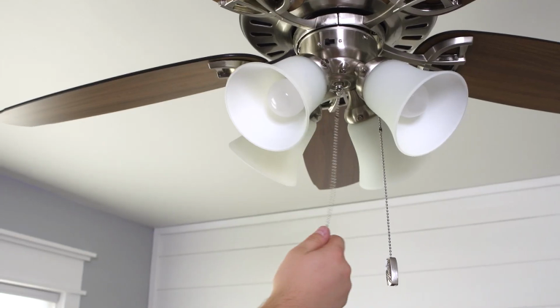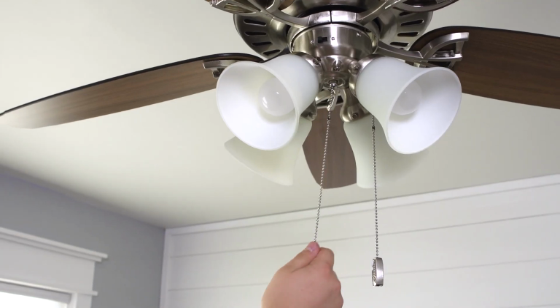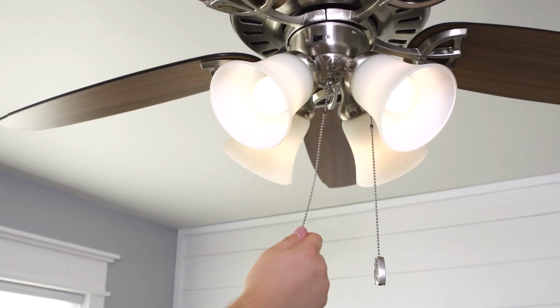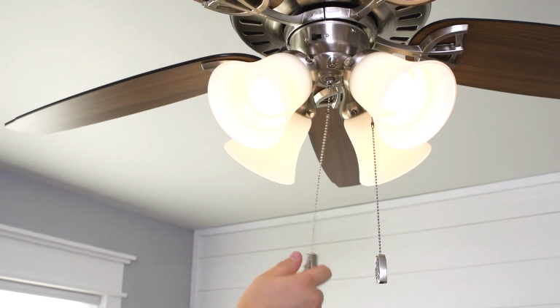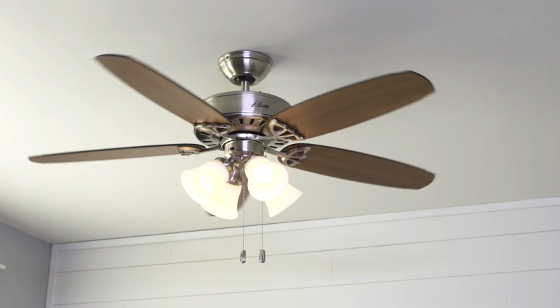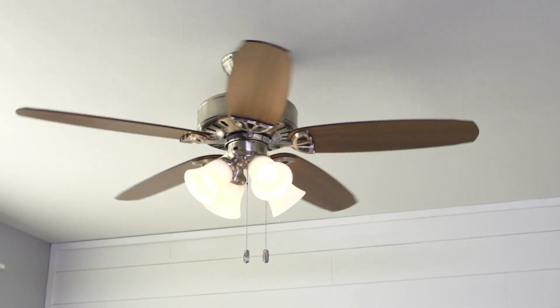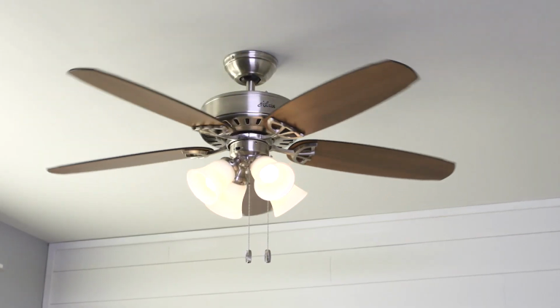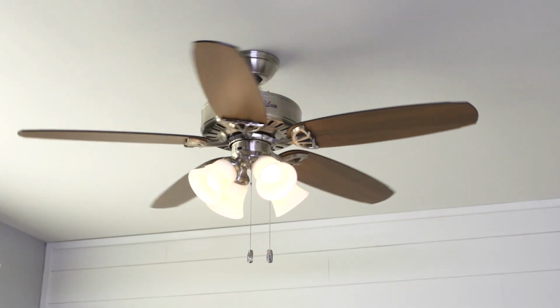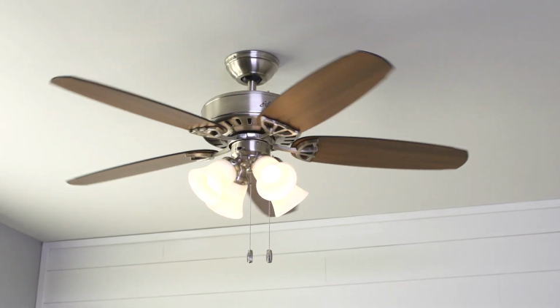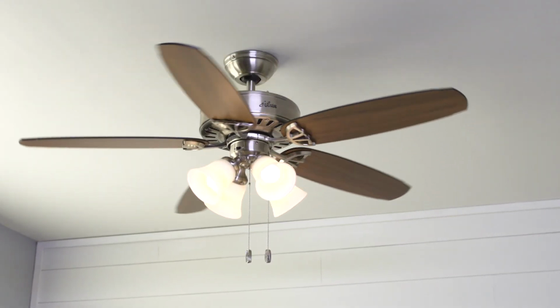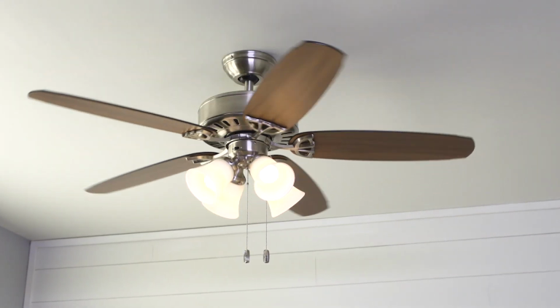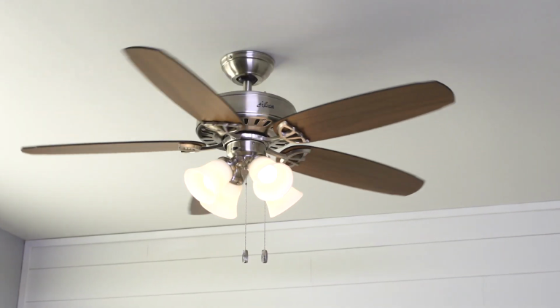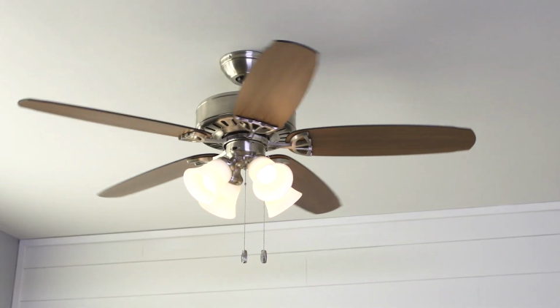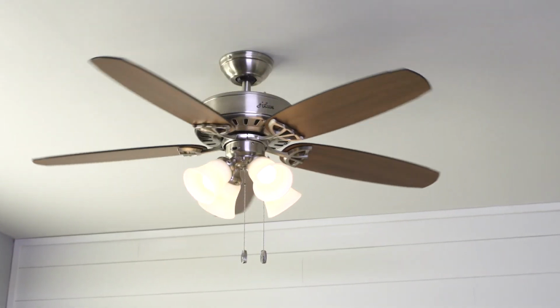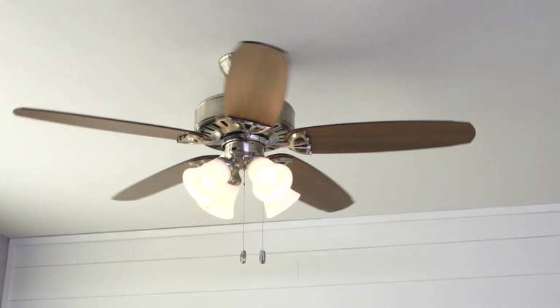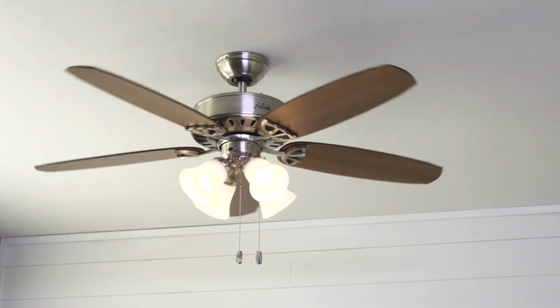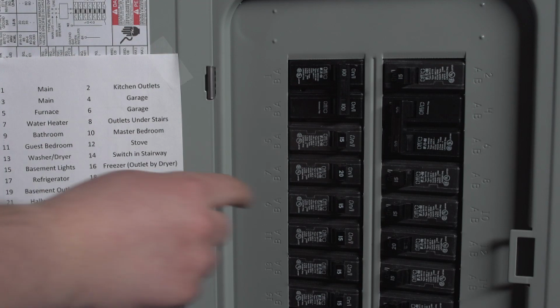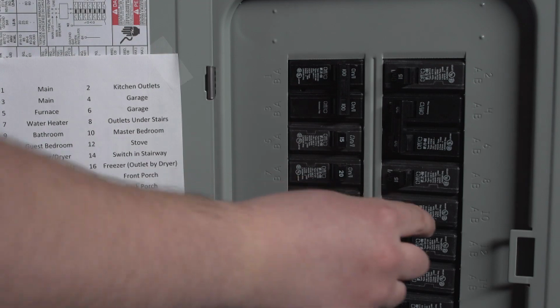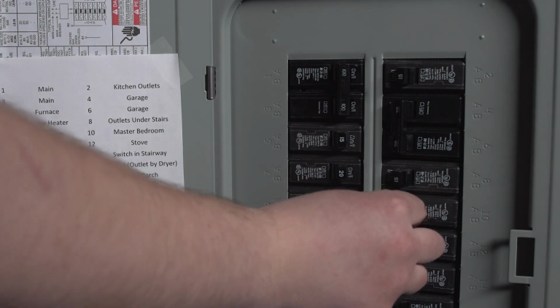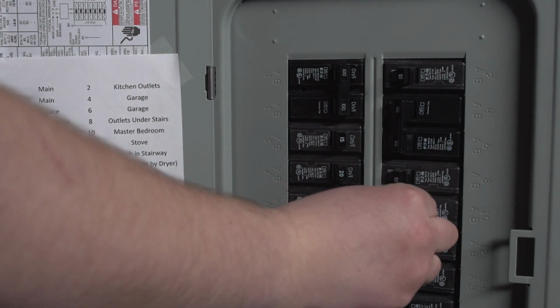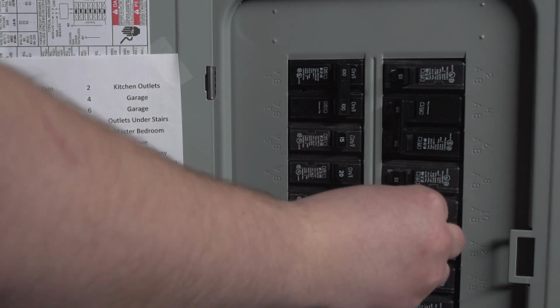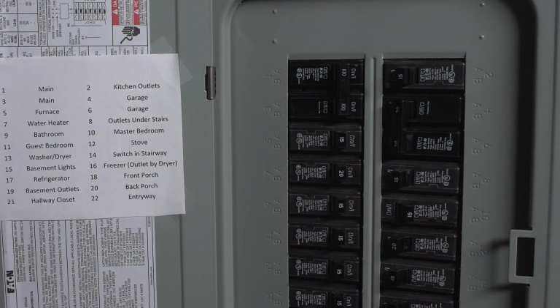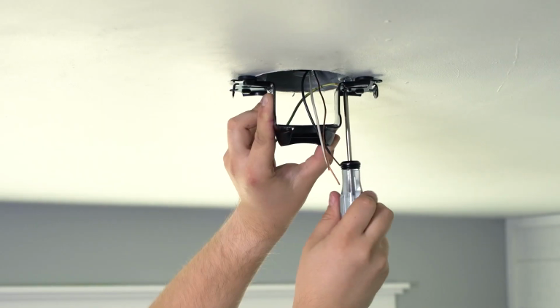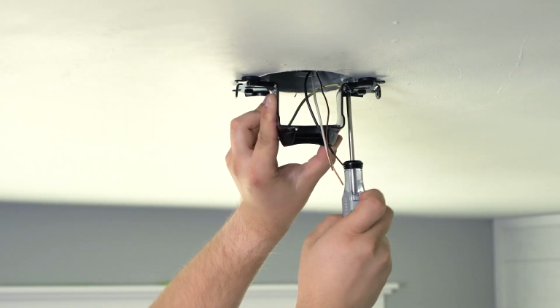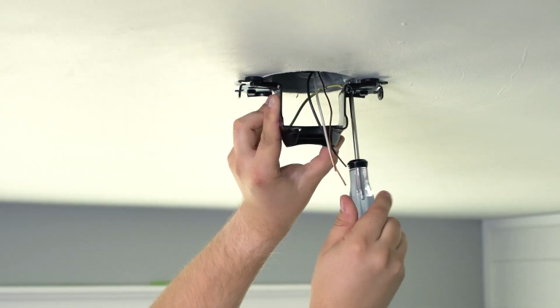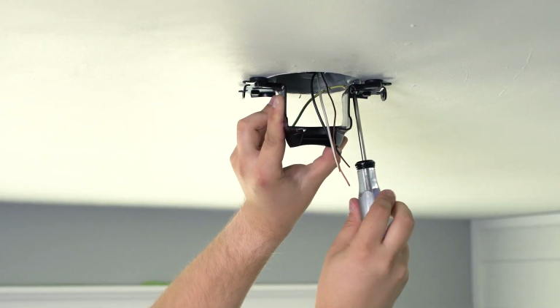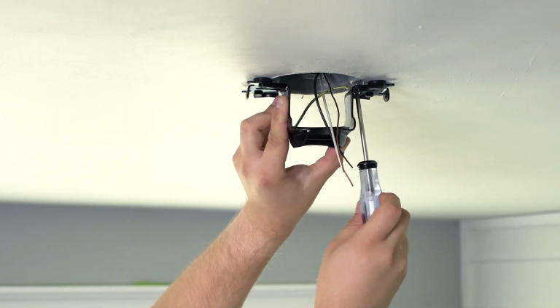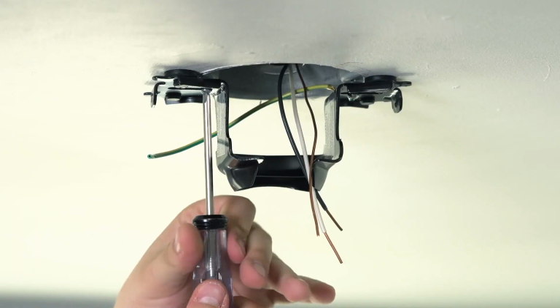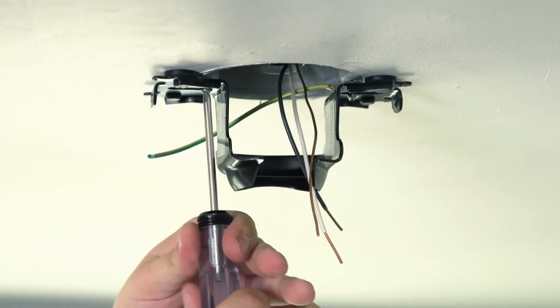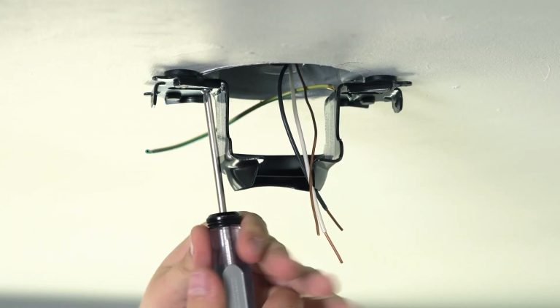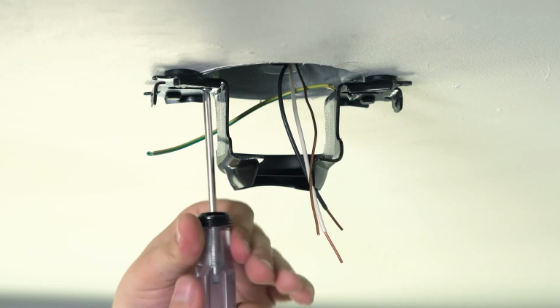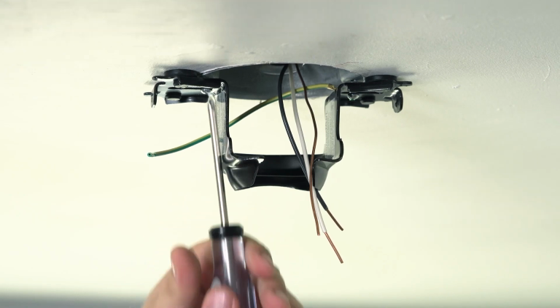Installing a ceiling fan in your home is simple and is a great energy efficient way to keep your home at a comfortable temperature. Begin by turning off the electrical power. Secure the mounting bracket to the outlet box using mounting screws and washers.